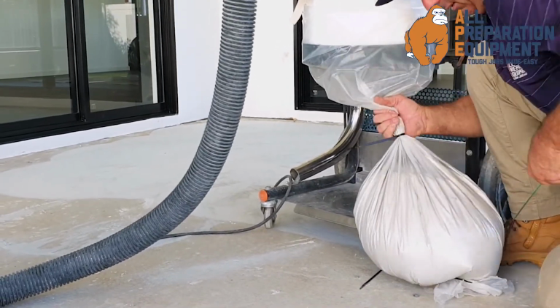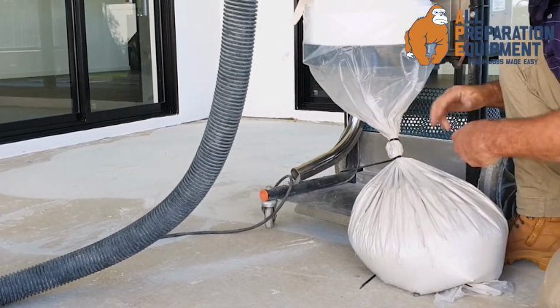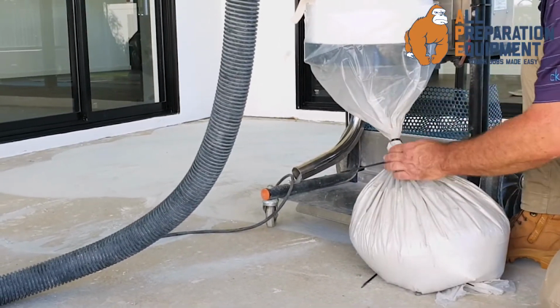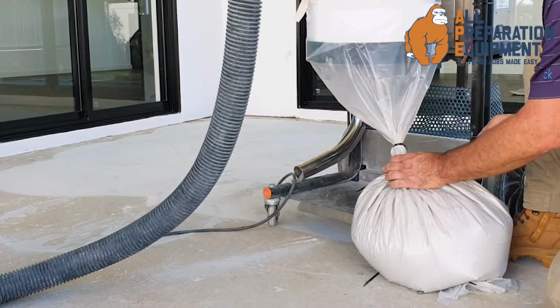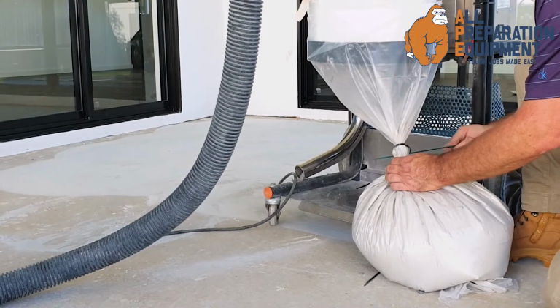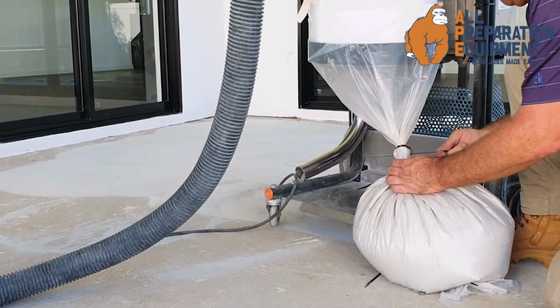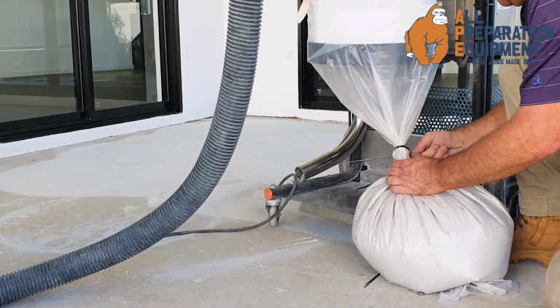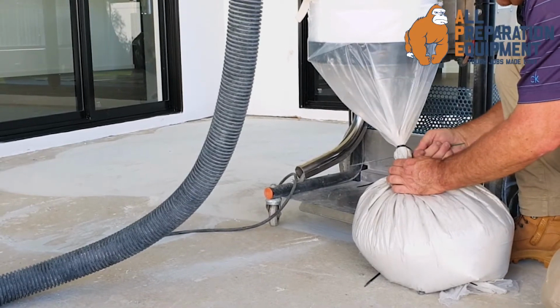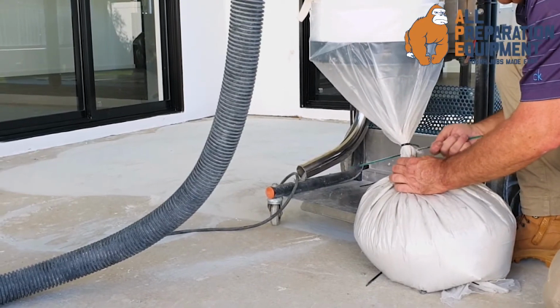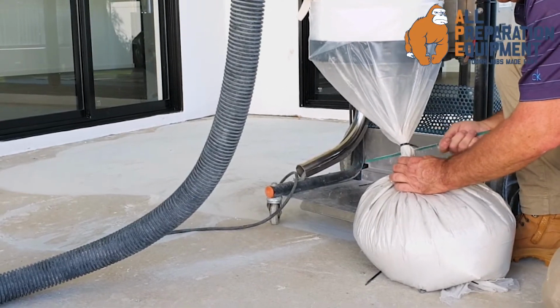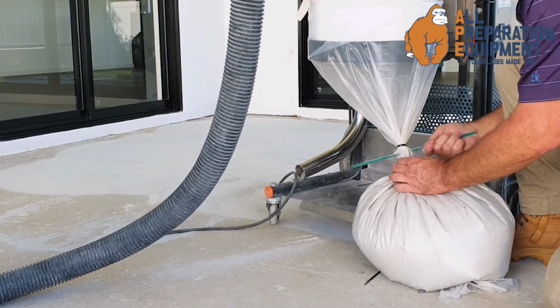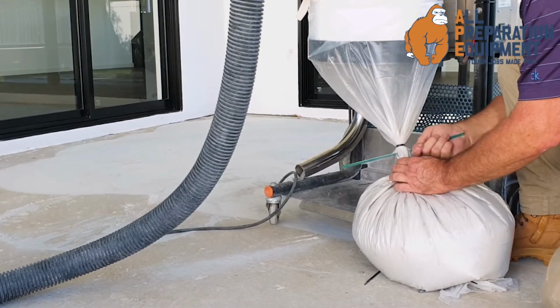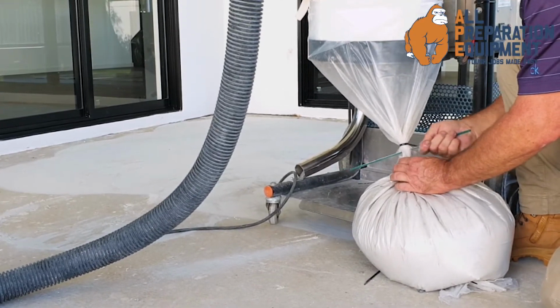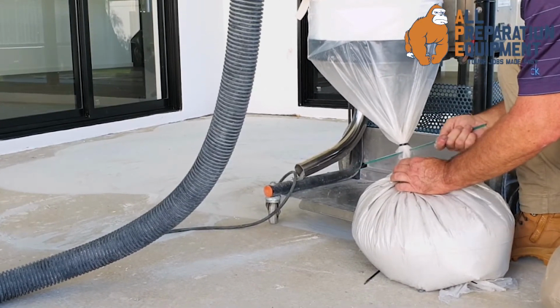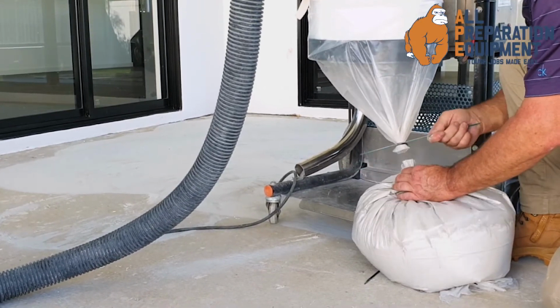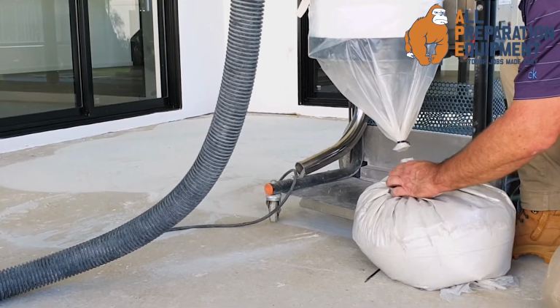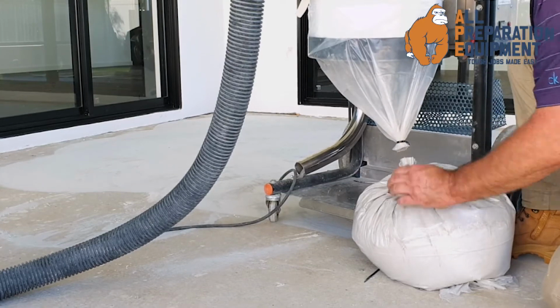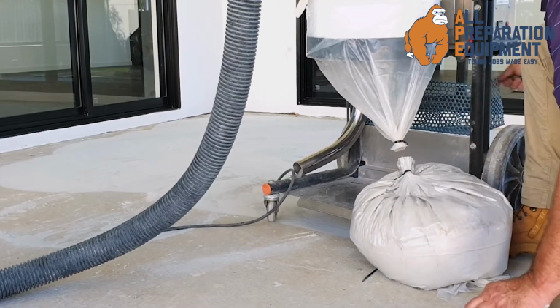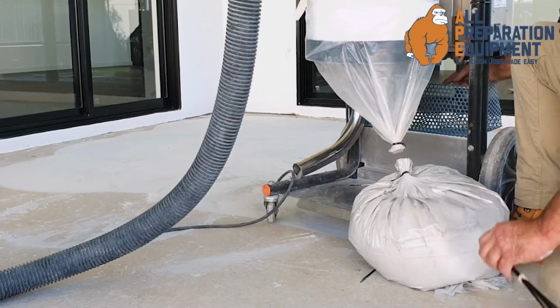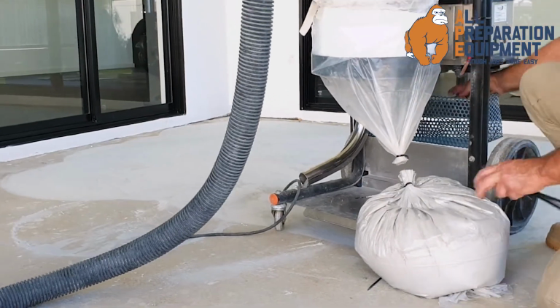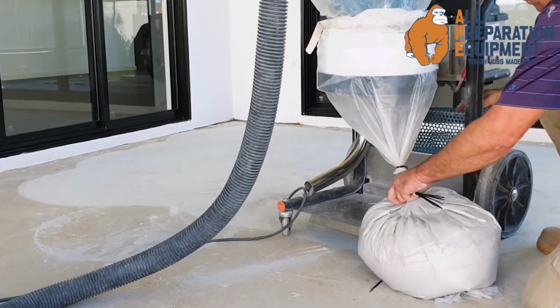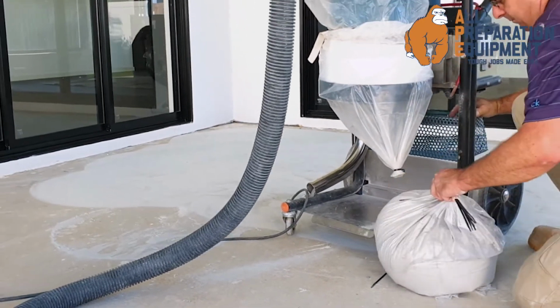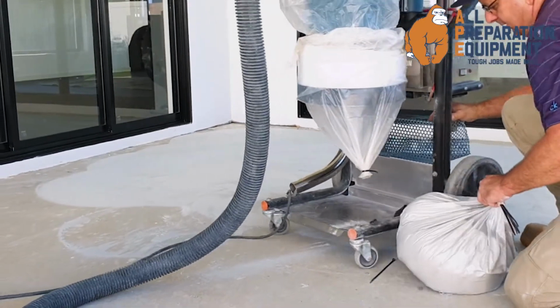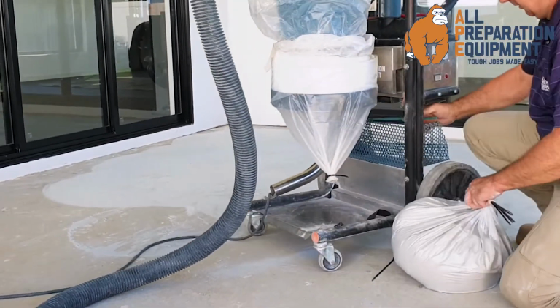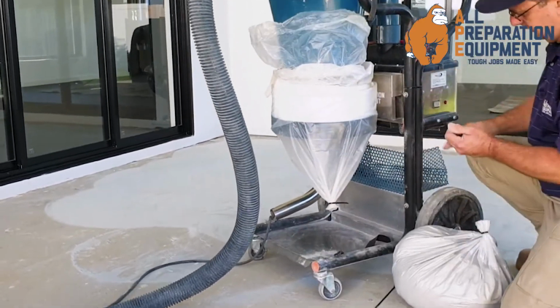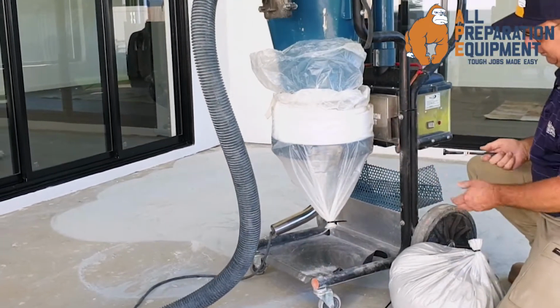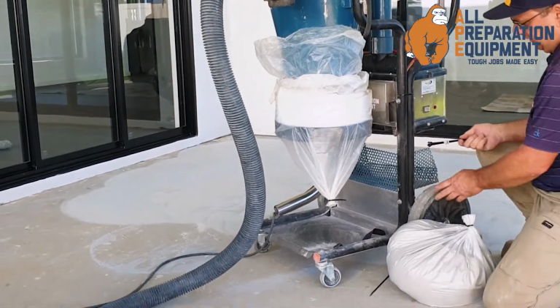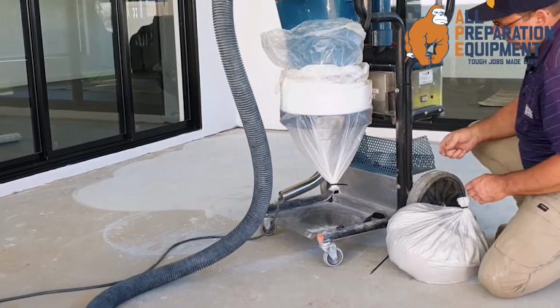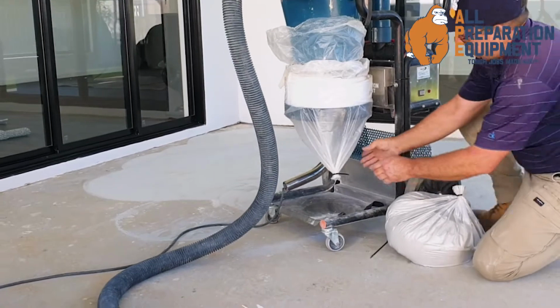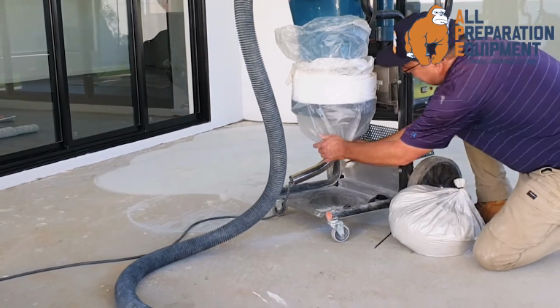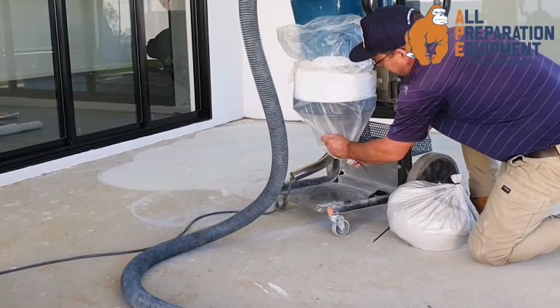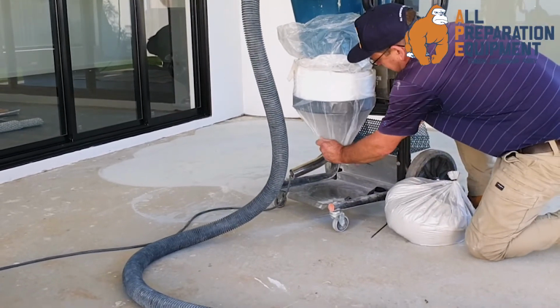I like to use a hacksaw blade. Cut through that — chimes through there. Get the knives and hacksaw blades for it.